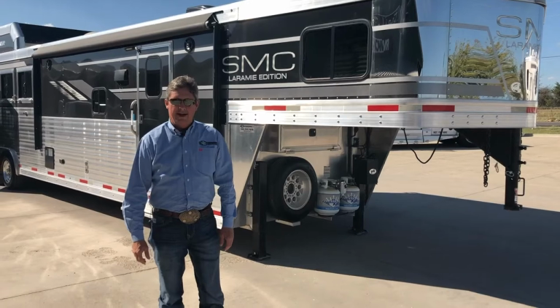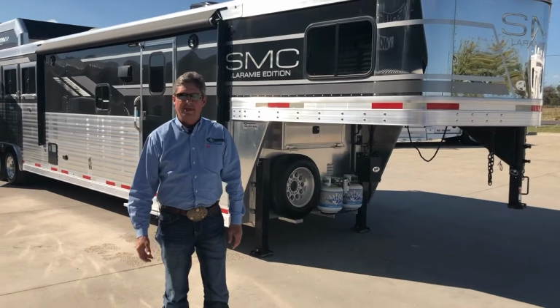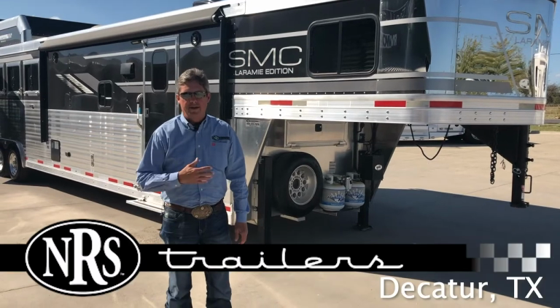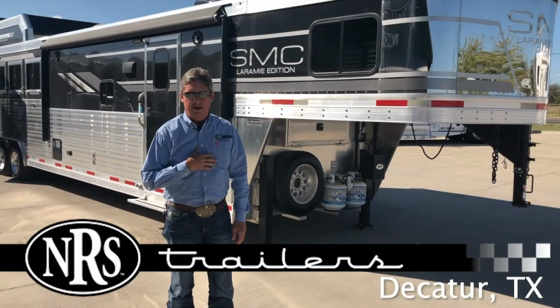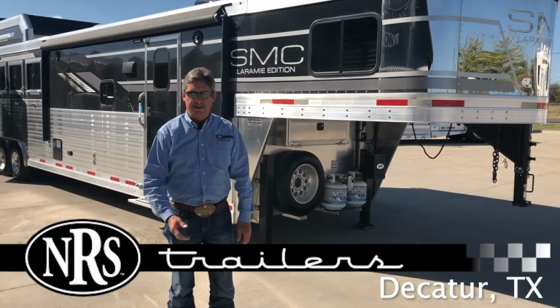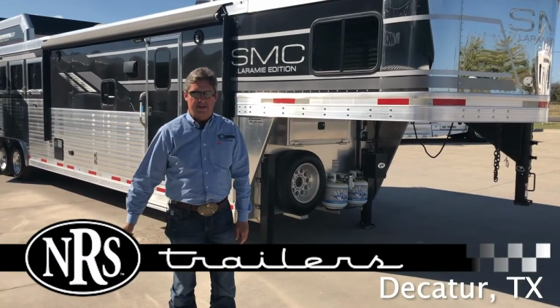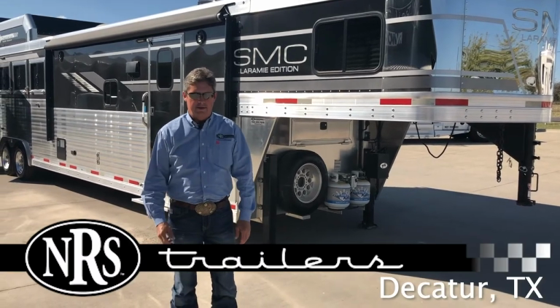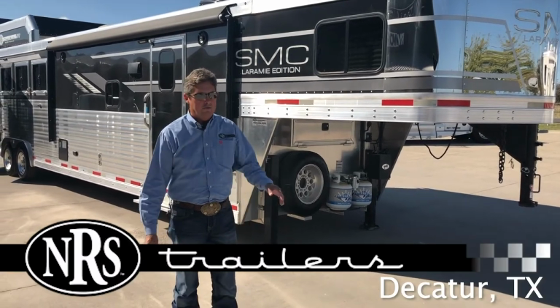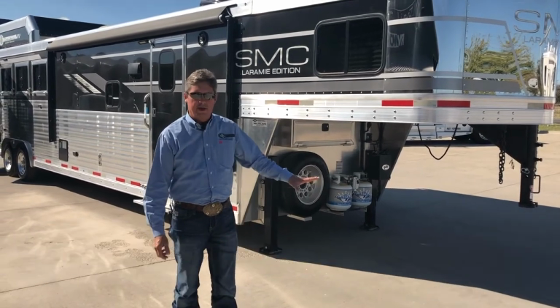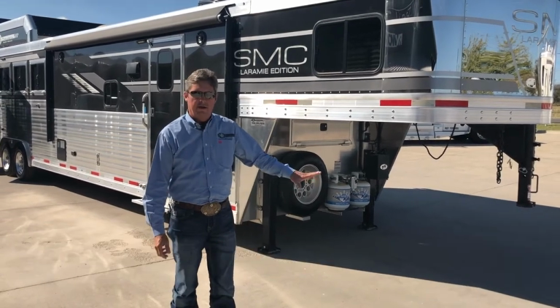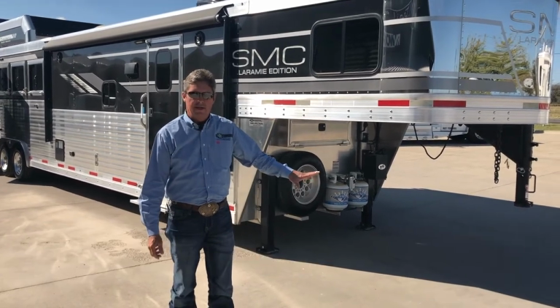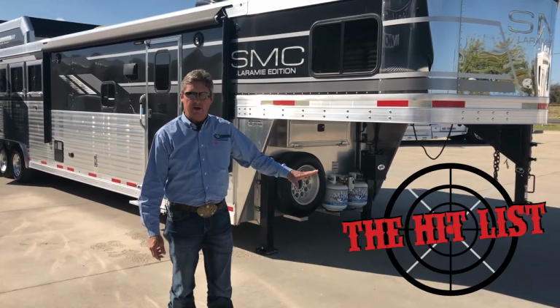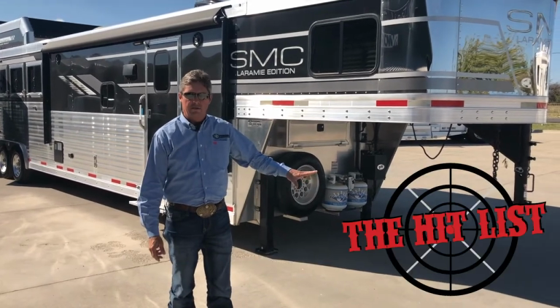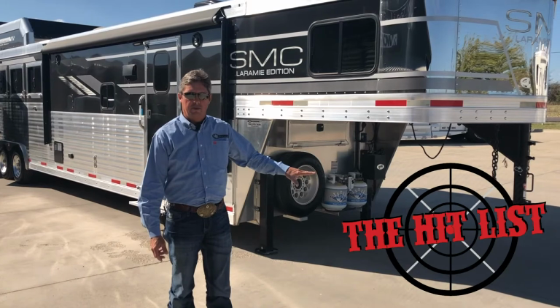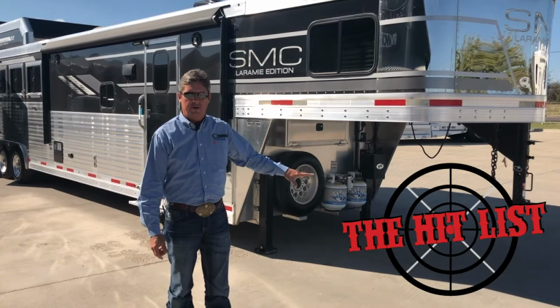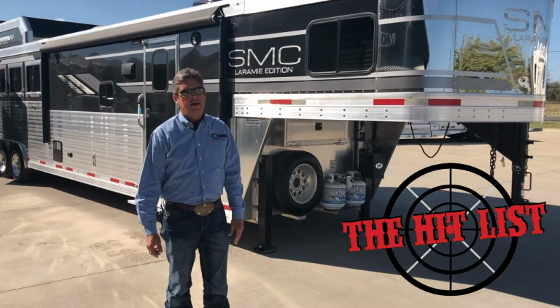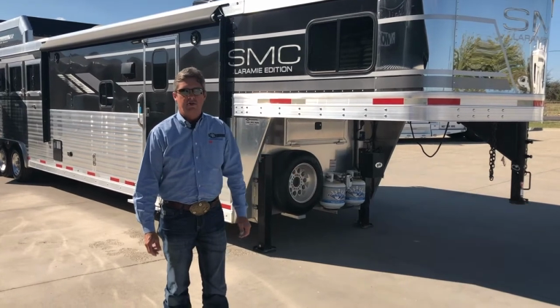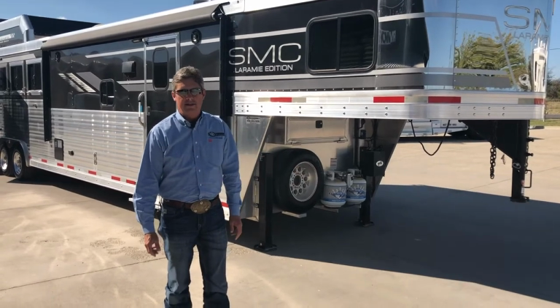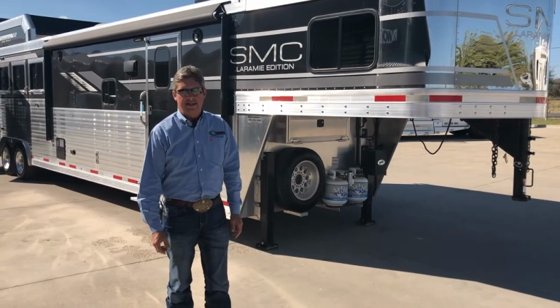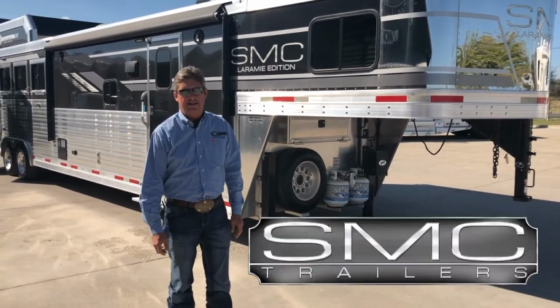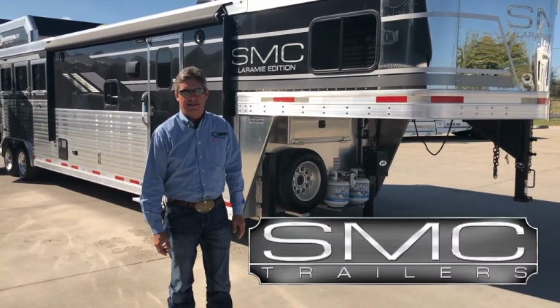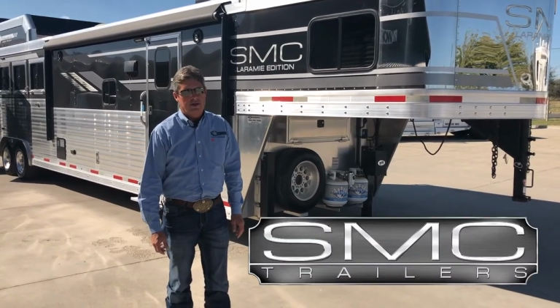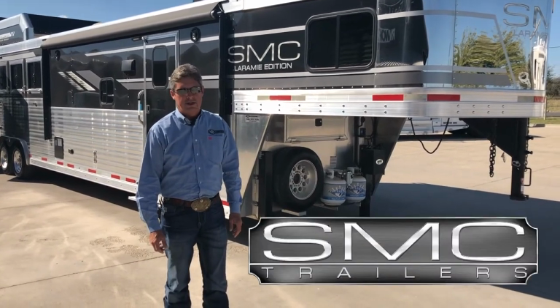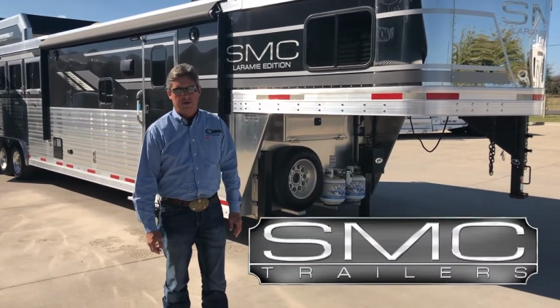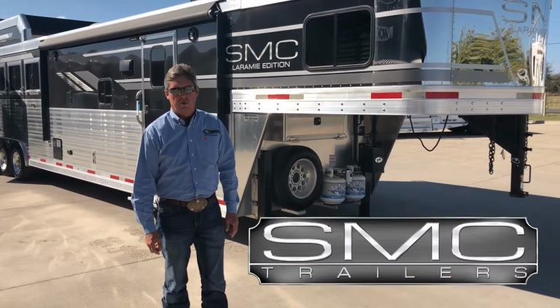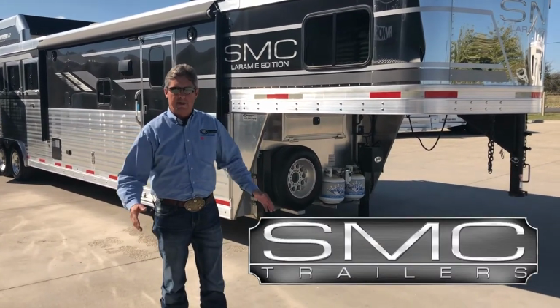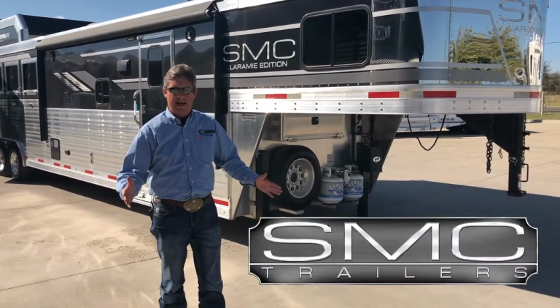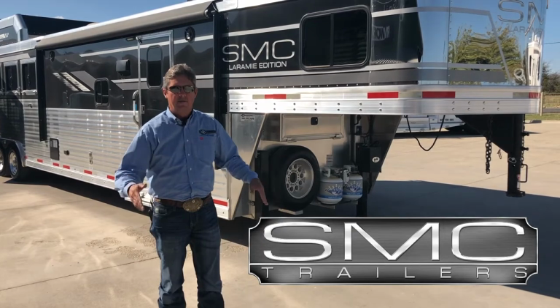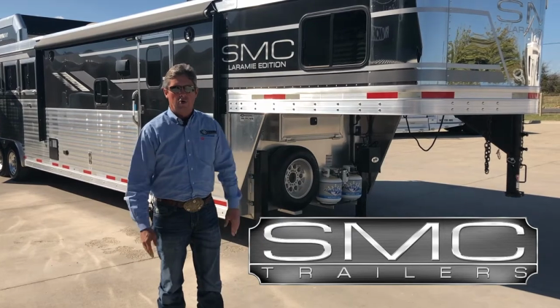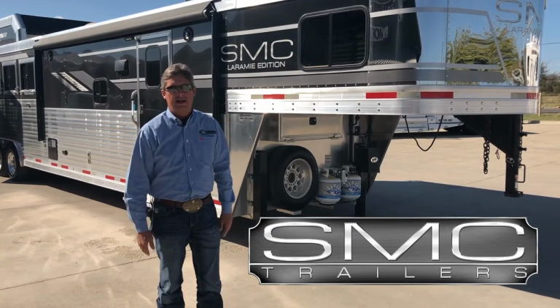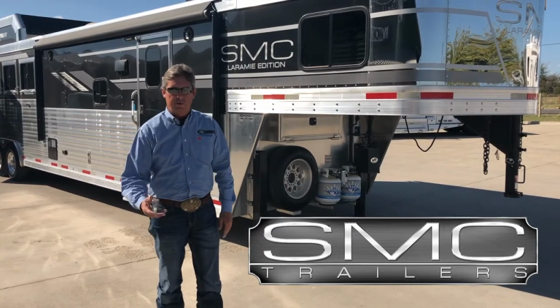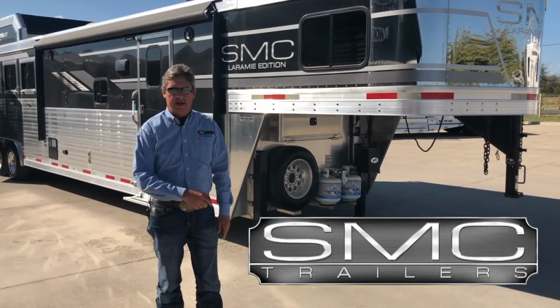Hi, I'm Steve with NRS Trailers in Decatur, Texas. We've got another hit list trailer right here I want to show you today. It's a 2019 SMC 13-foot living quarter with a big slide, four-horse side load with a rear tack.